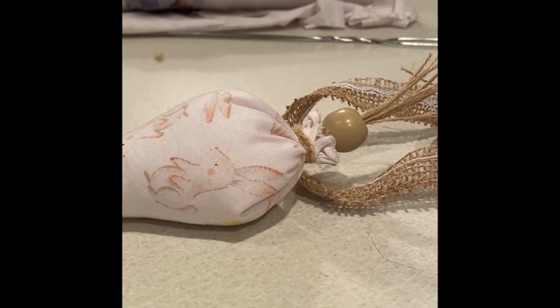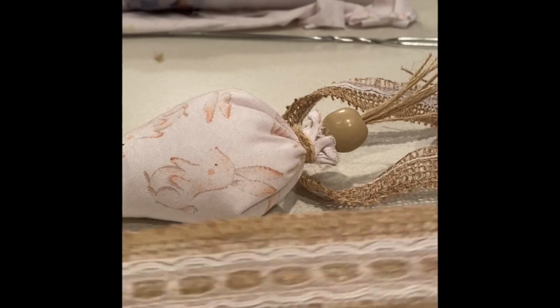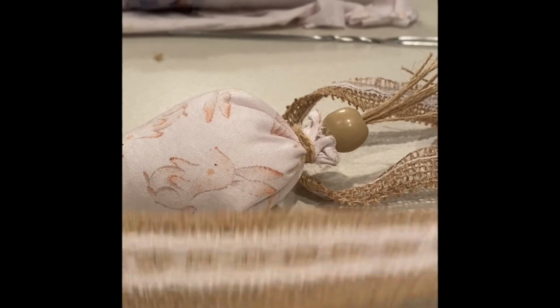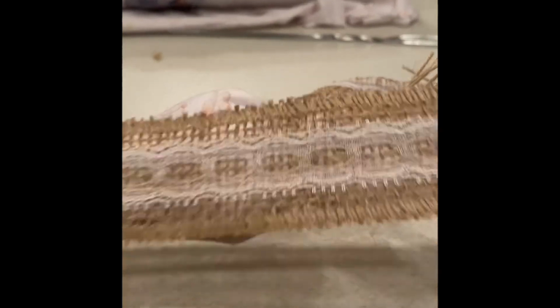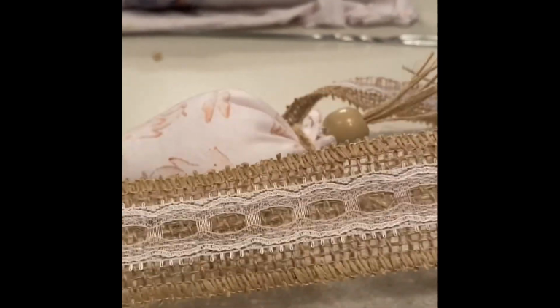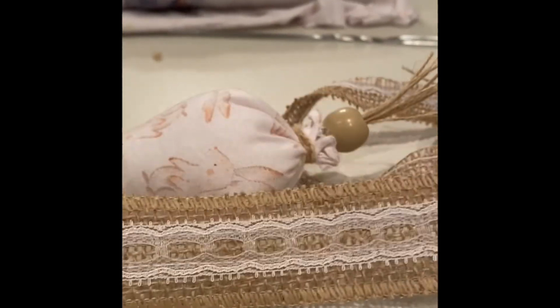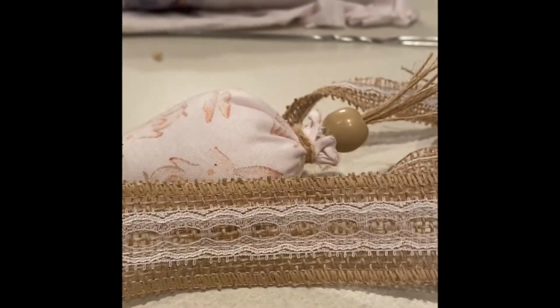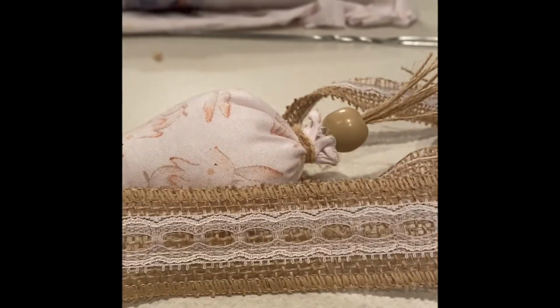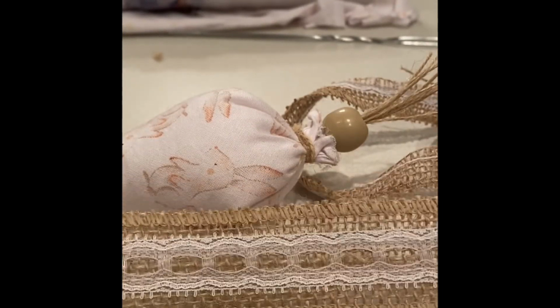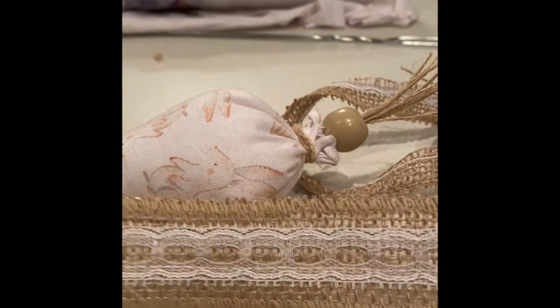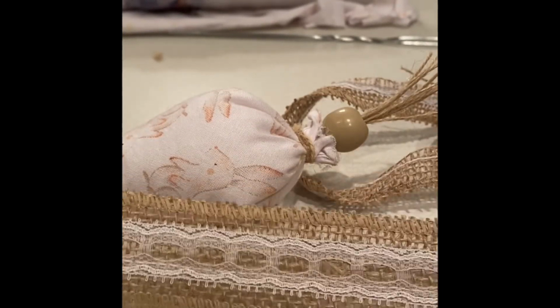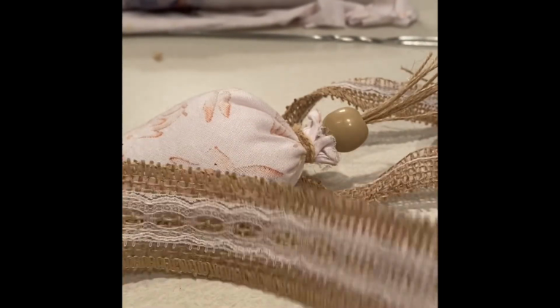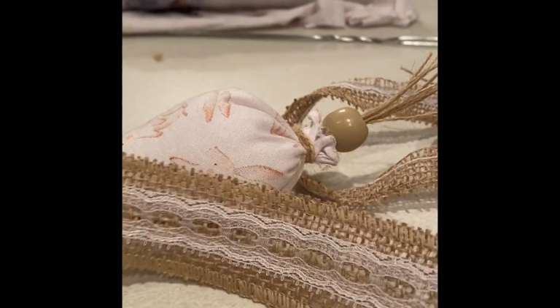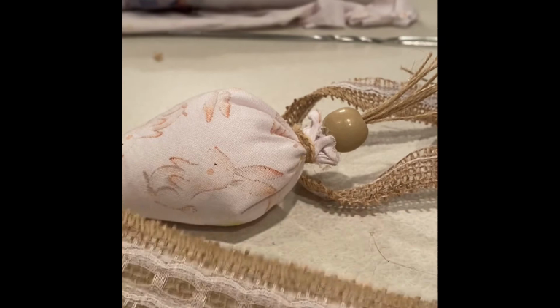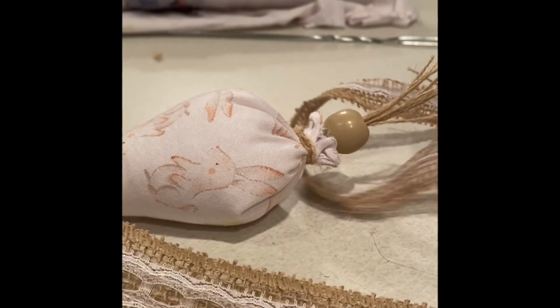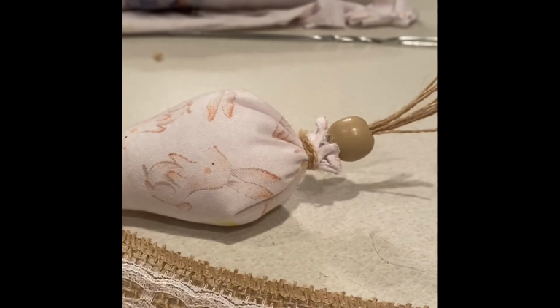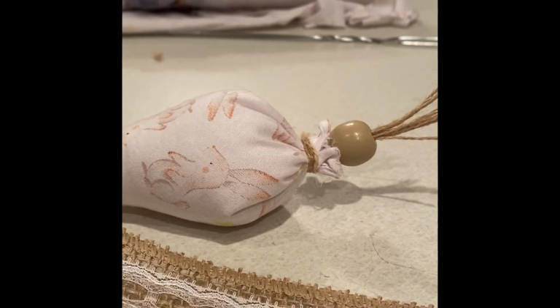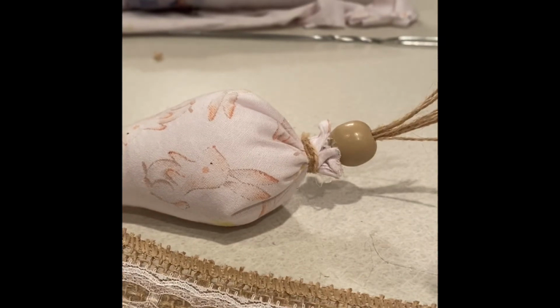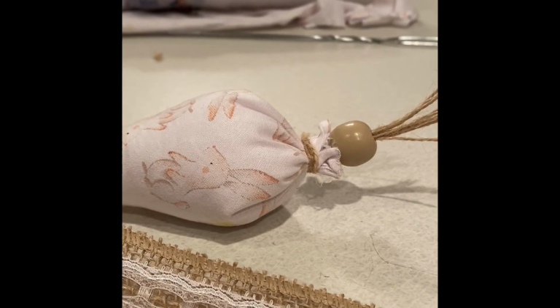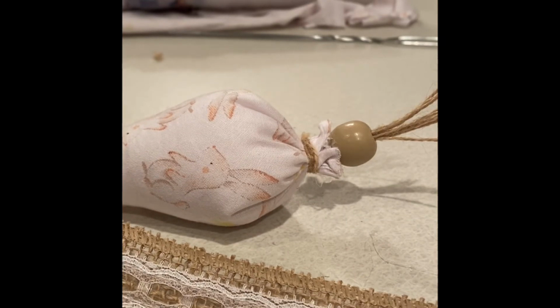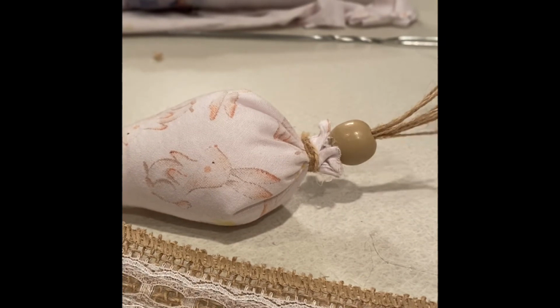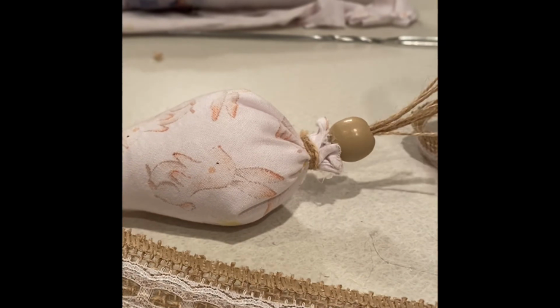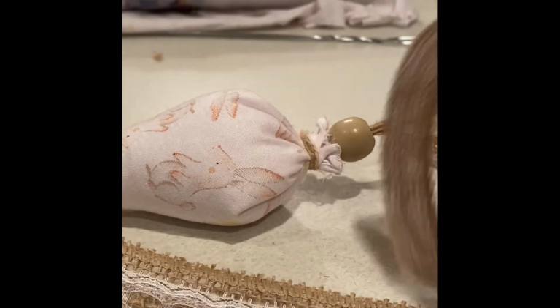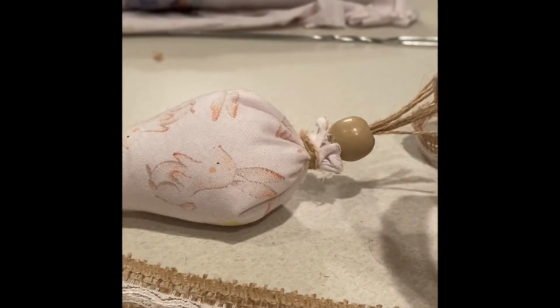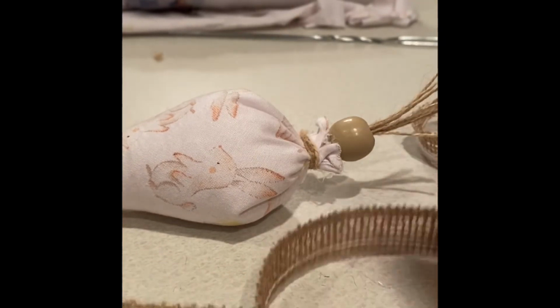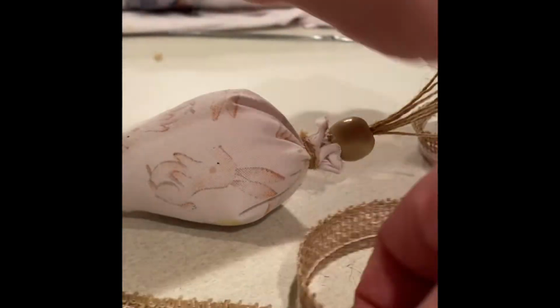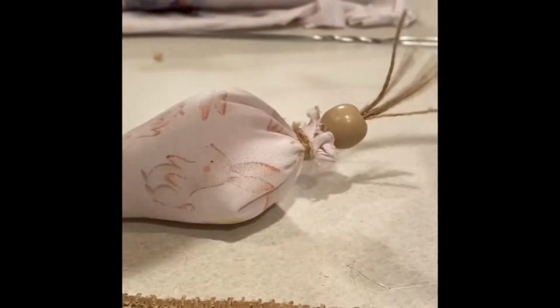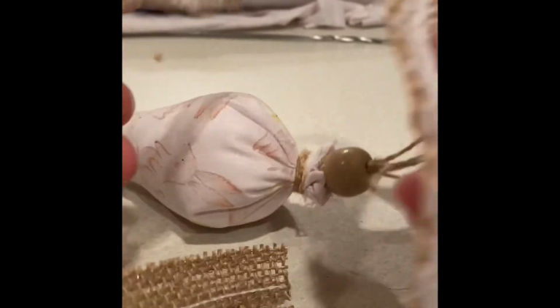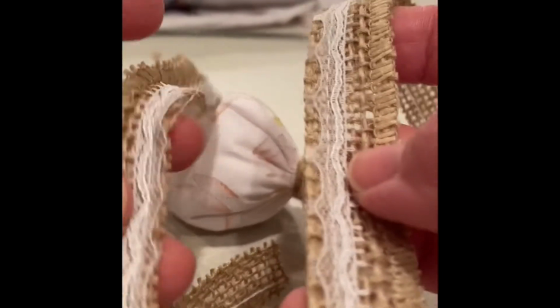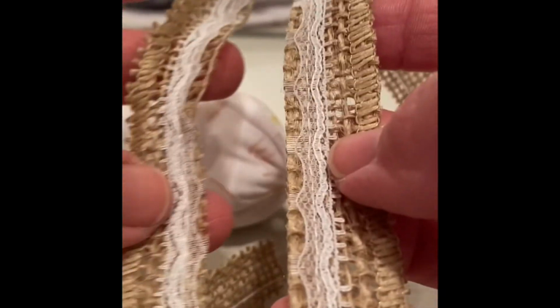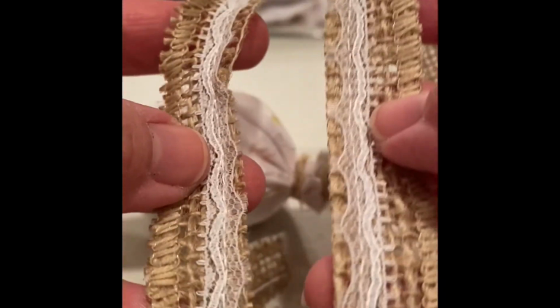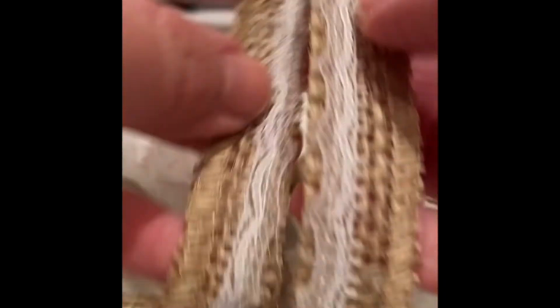Now for the finishing touch, we're going to add some ribbon around the top. I got this burlap and lace ribbon also at Walmart, but I cut mine in half down the middle so that I could make two out of one strip.